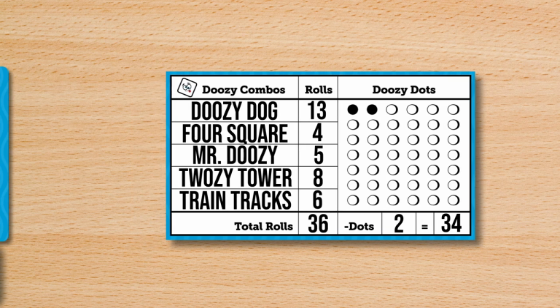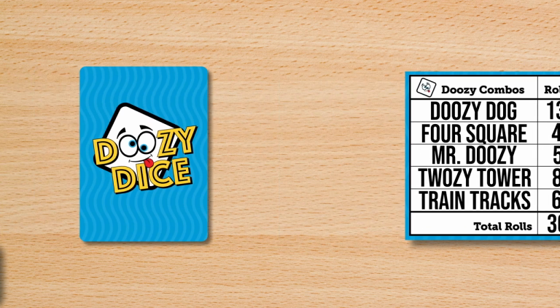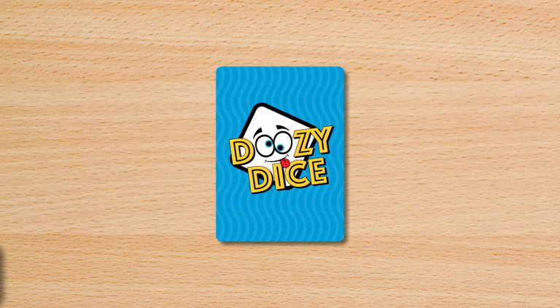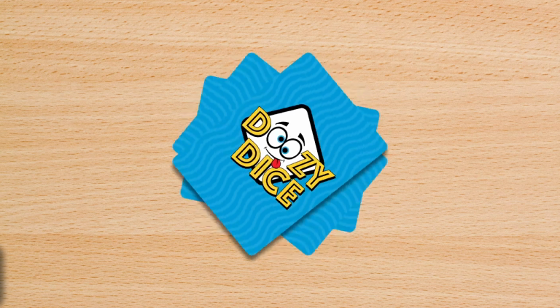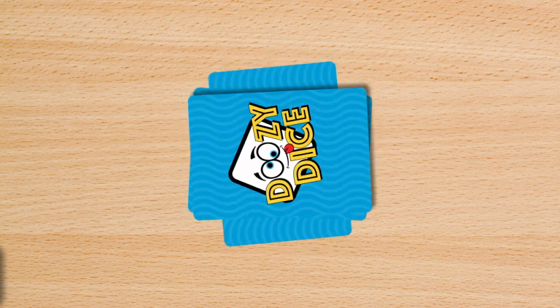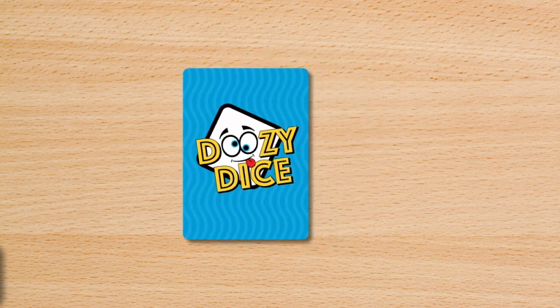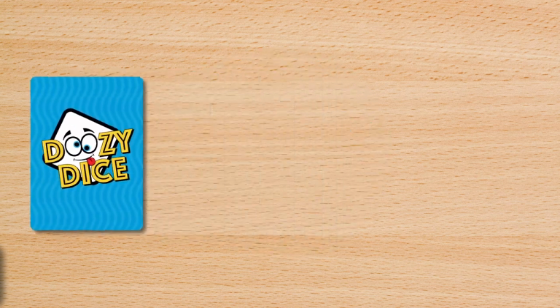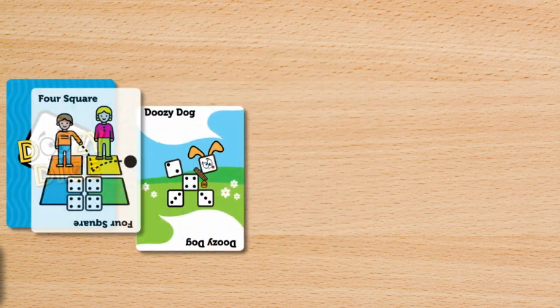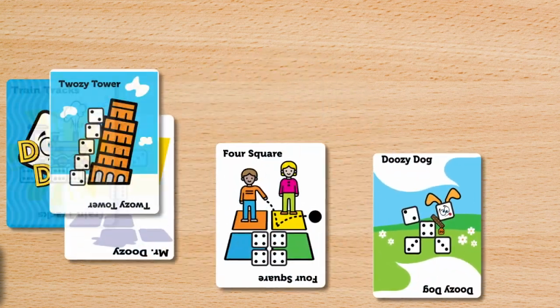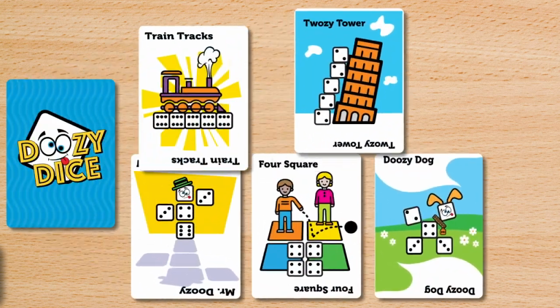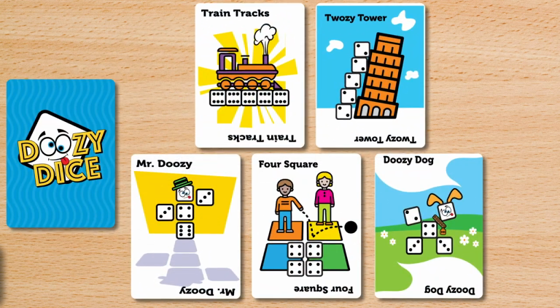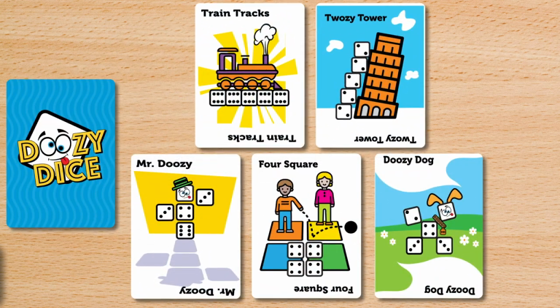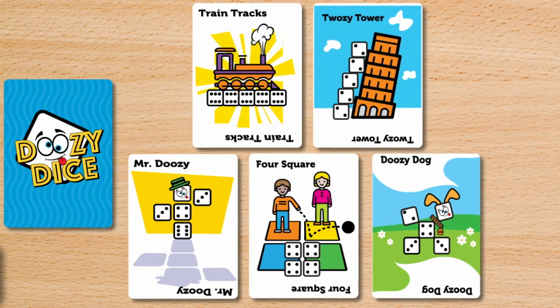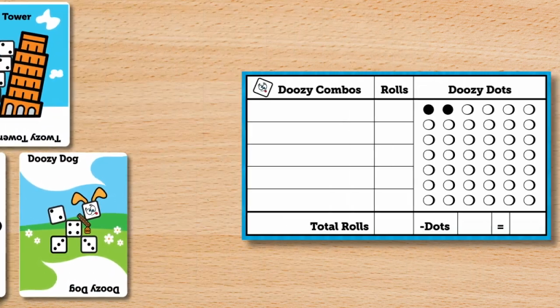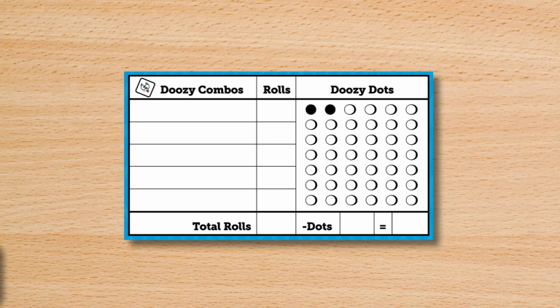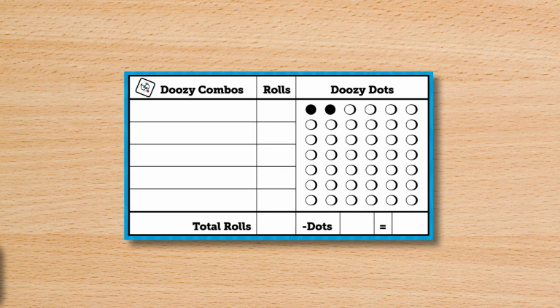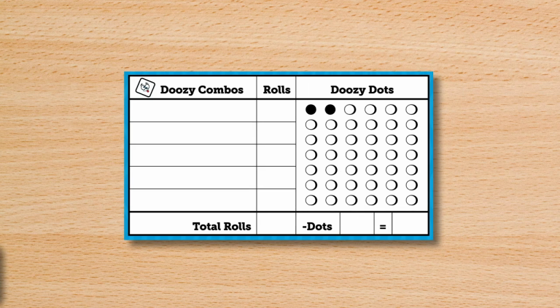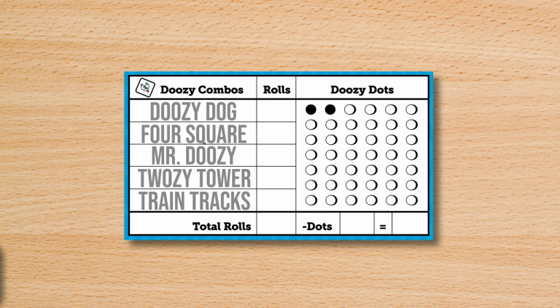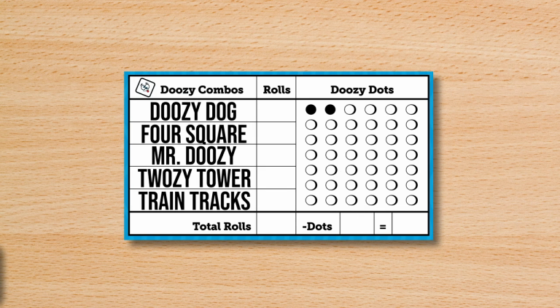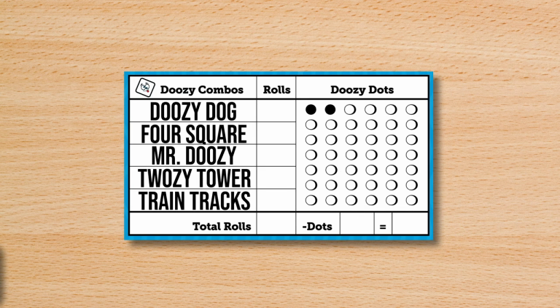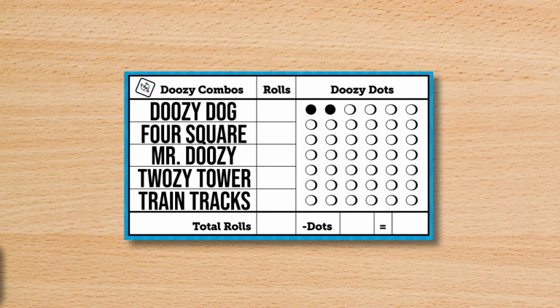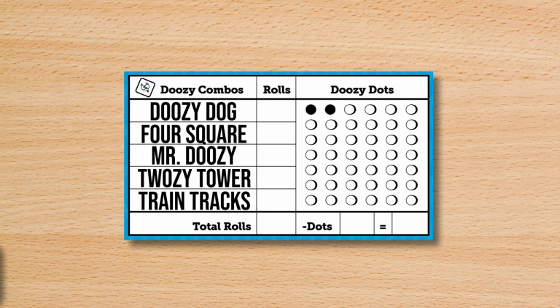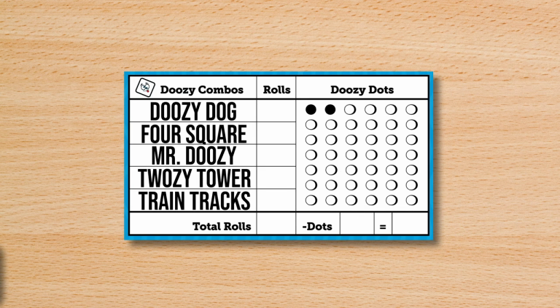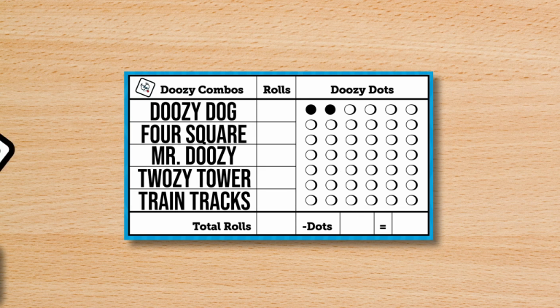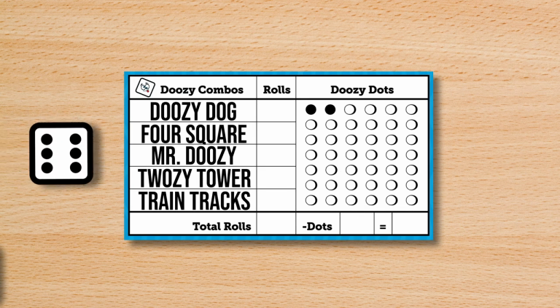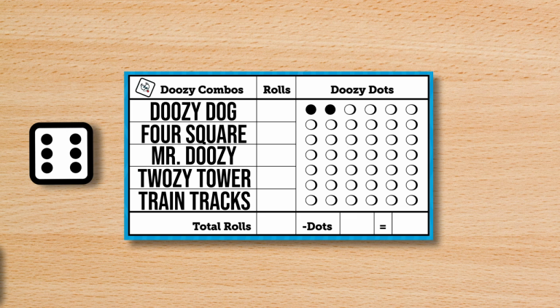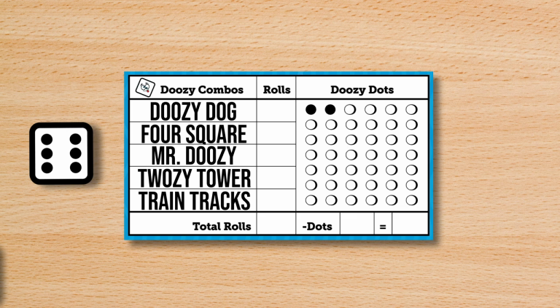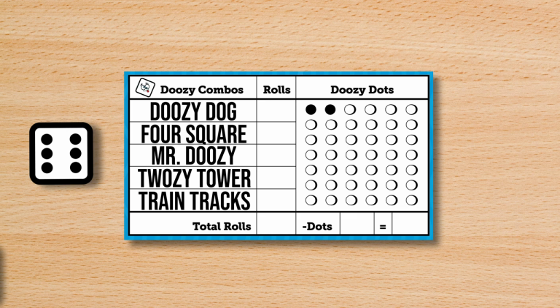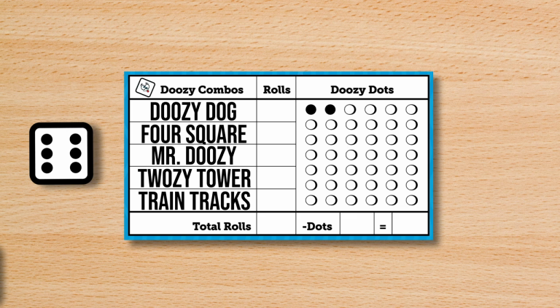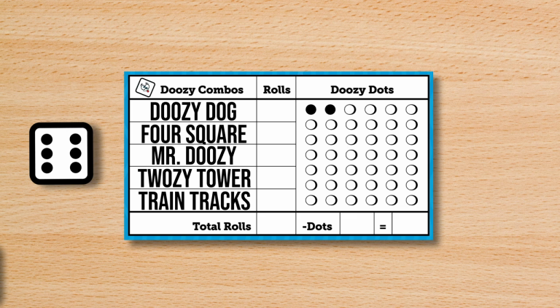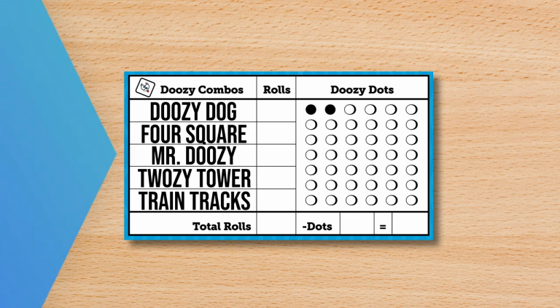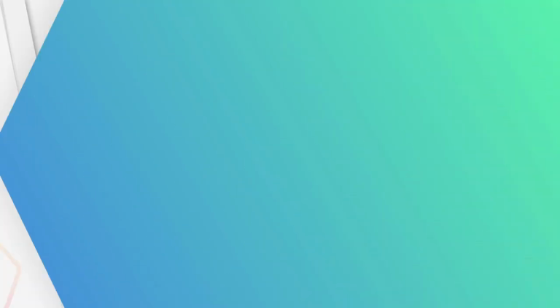Ready to play? Shuffle the Doozy Cards and deal 5 between all players at the center of the table. Each player takes a scorecard and writes down all 5 combinations. Each player then rolls a die — the highest roll goes first. You are now ready to play!